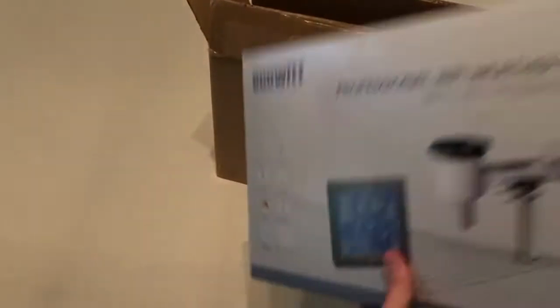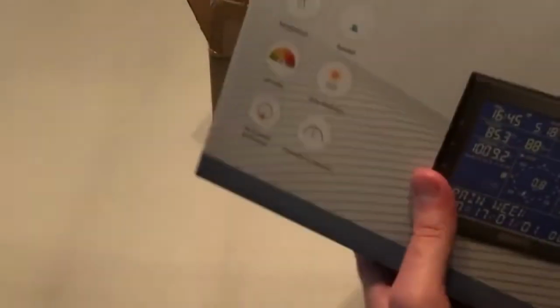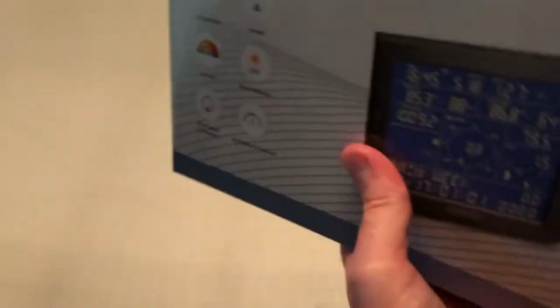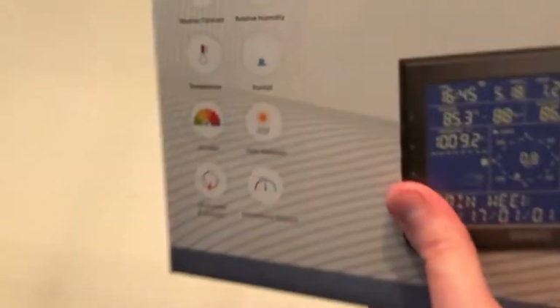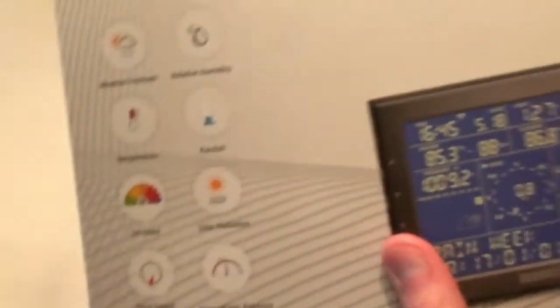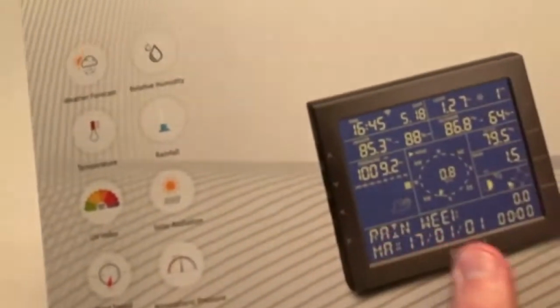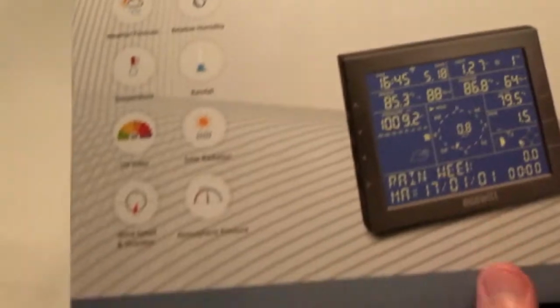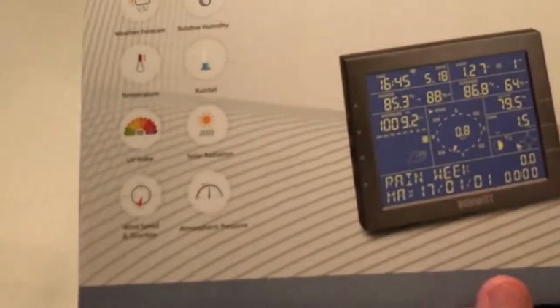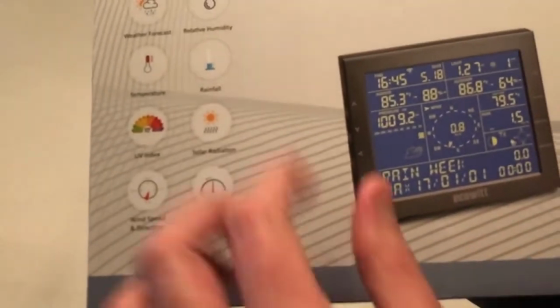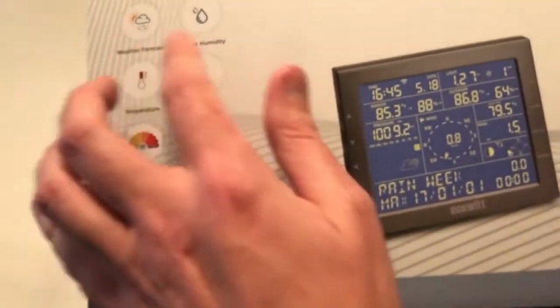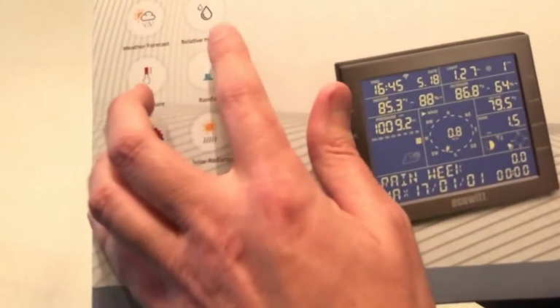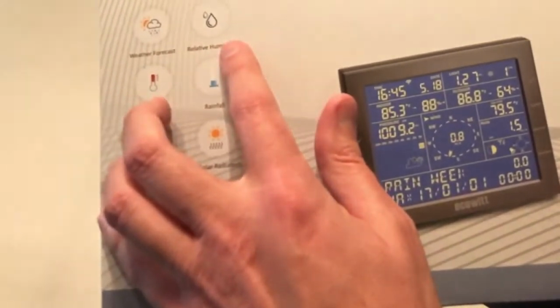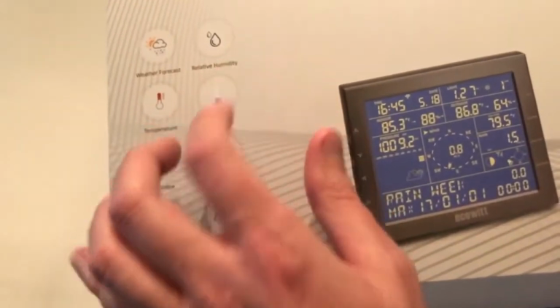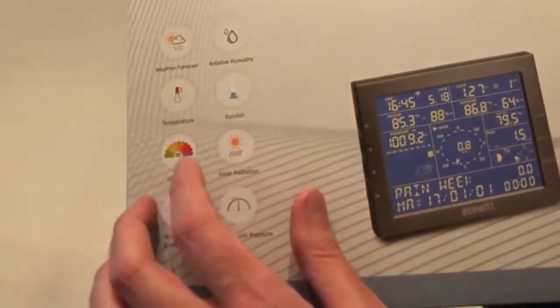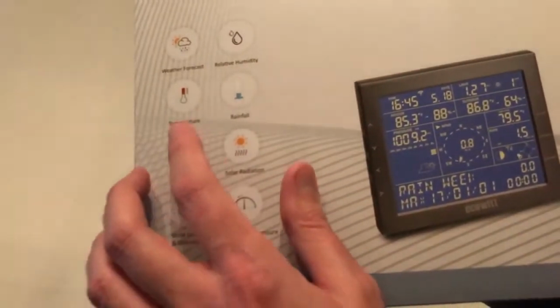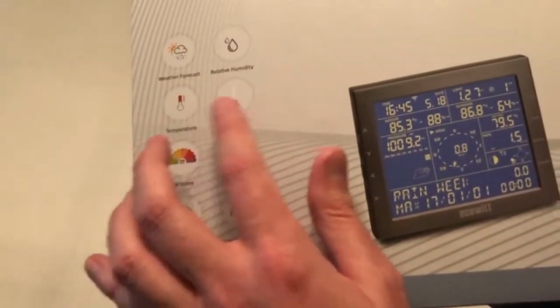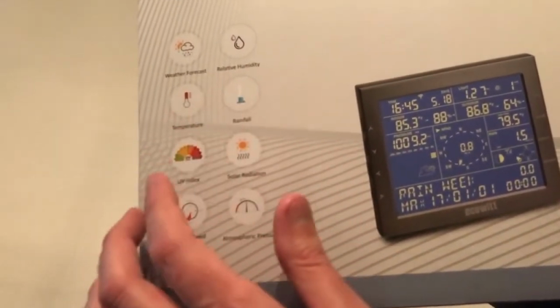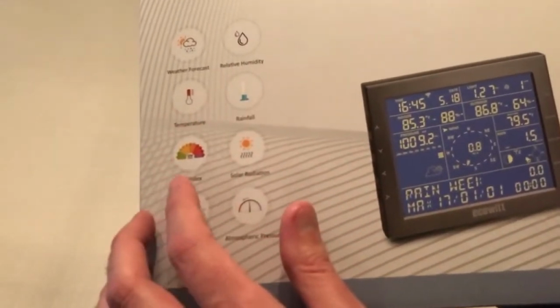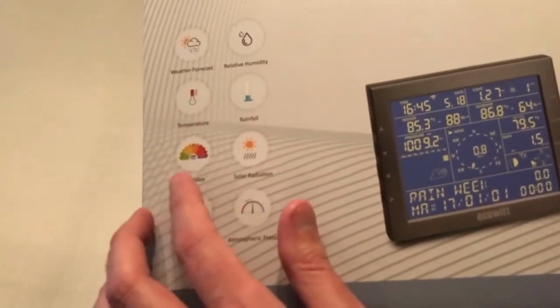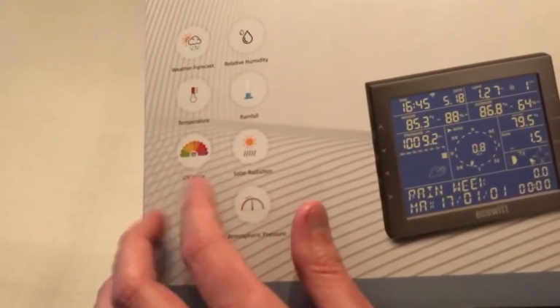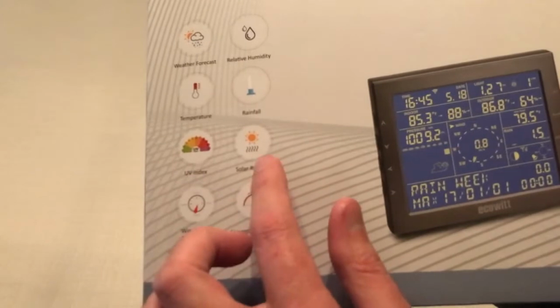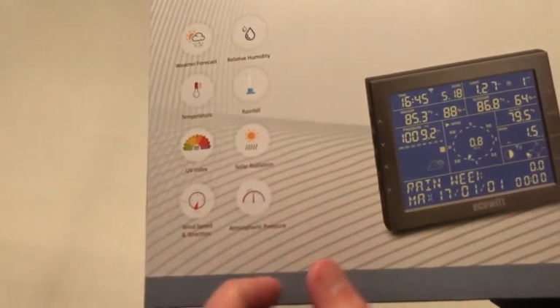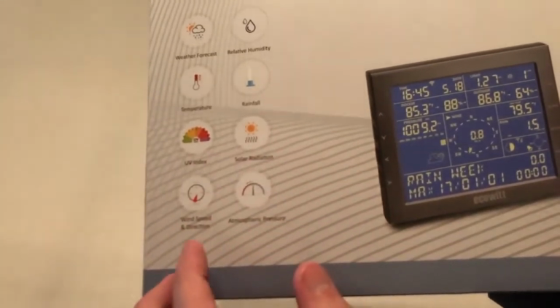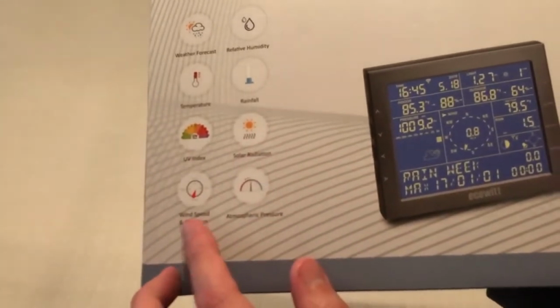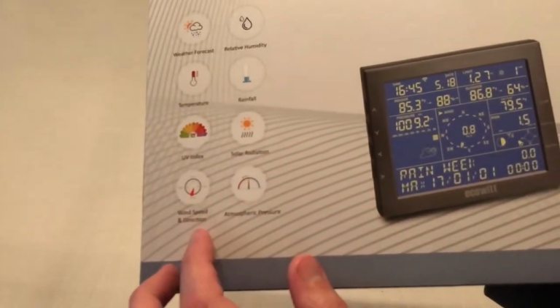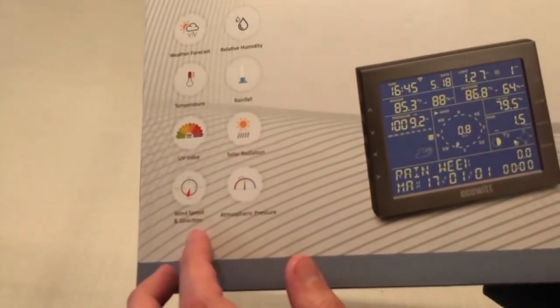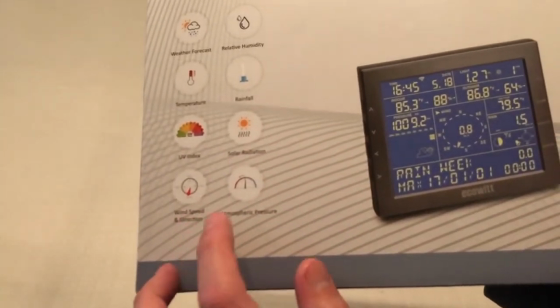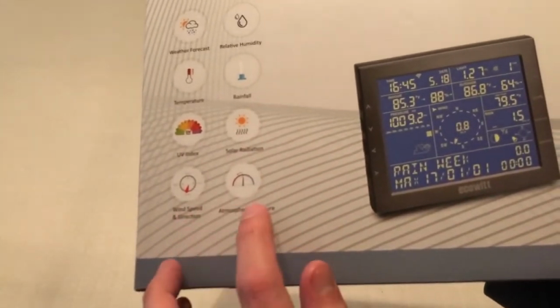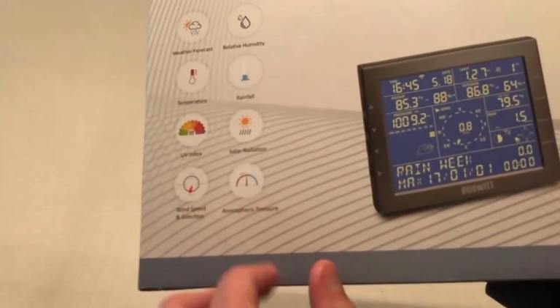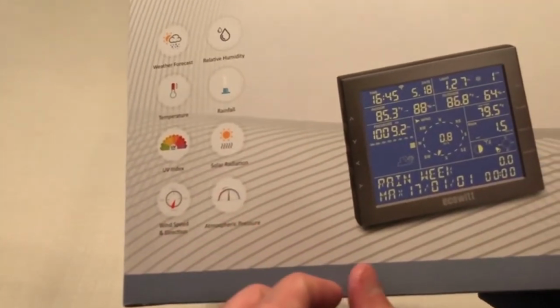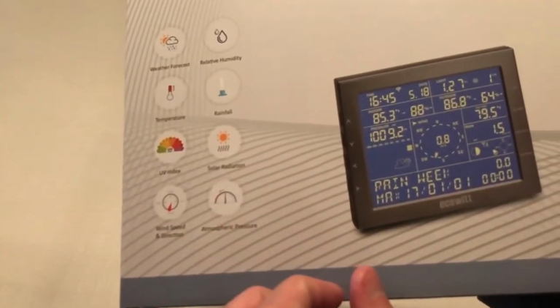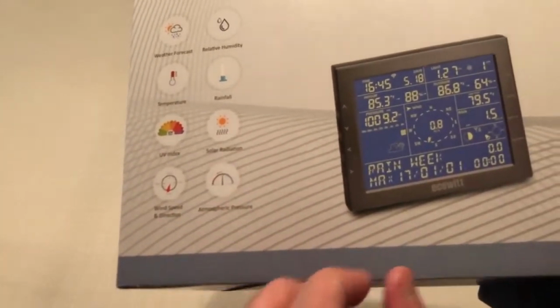So this is a seven-in-one weather station. It covers weather forecast, relative humidity, temperature, rainfall, UV index, solar radiation, wind speed and direction, as well as atmospheric pressure.